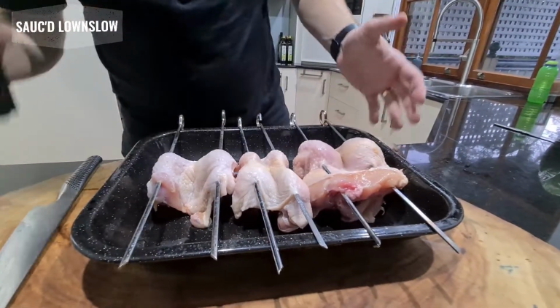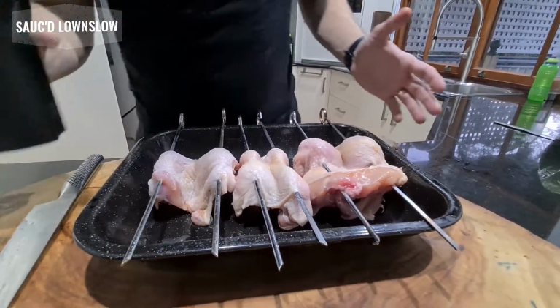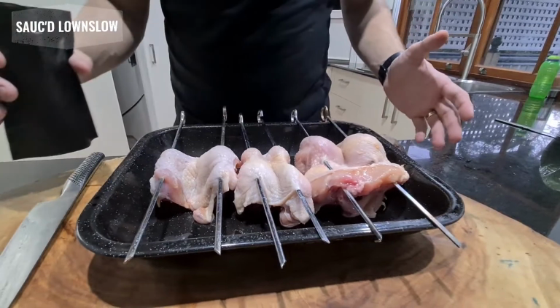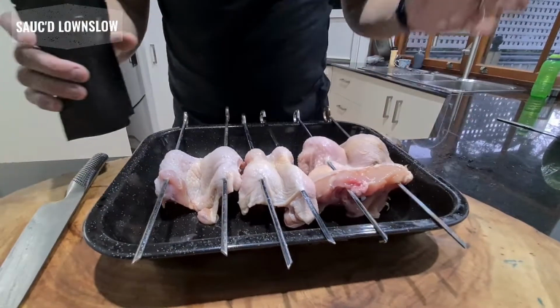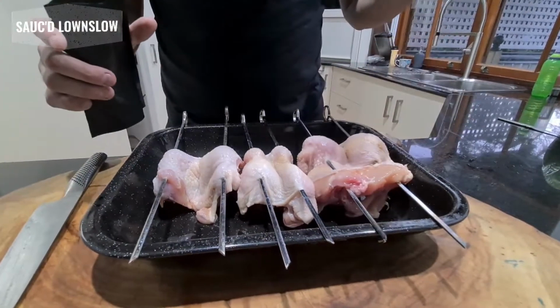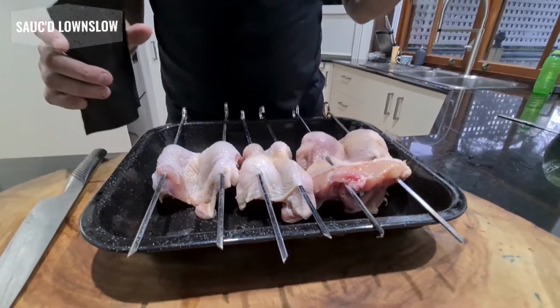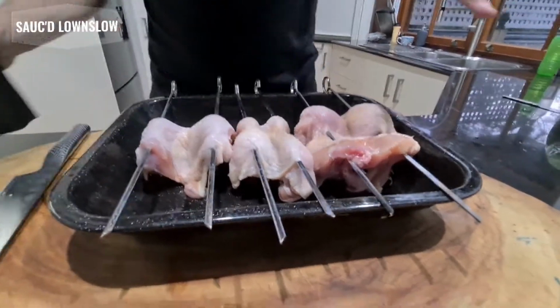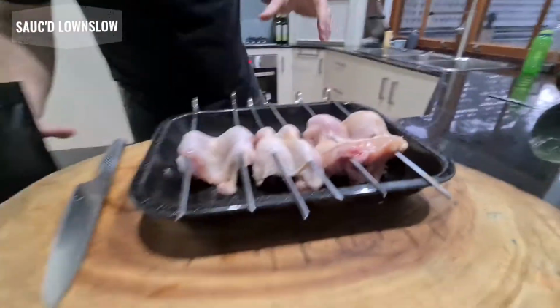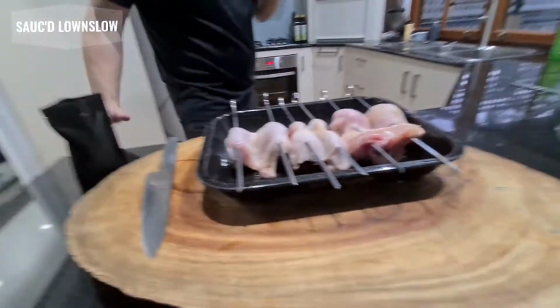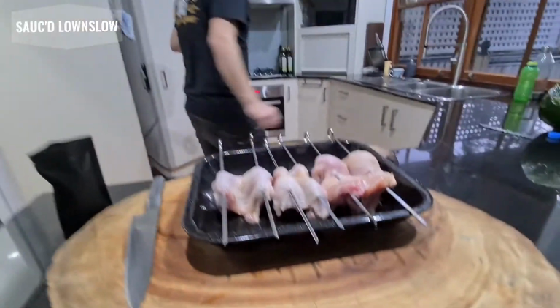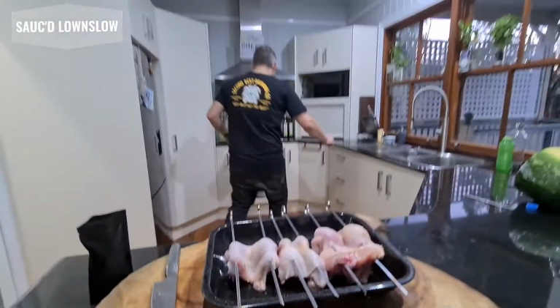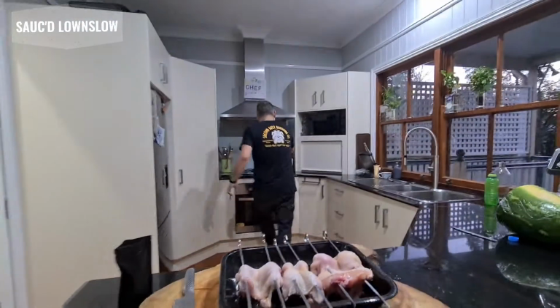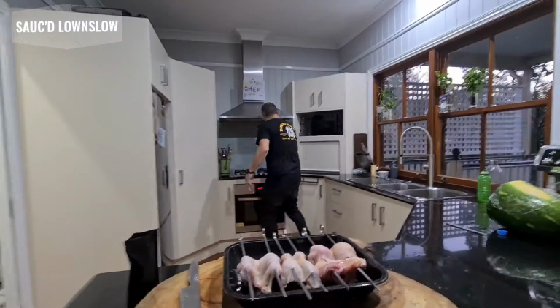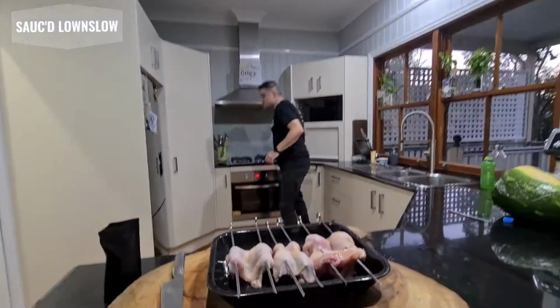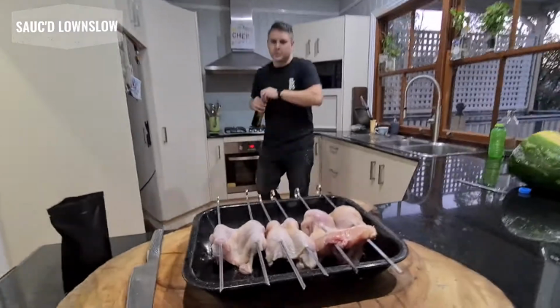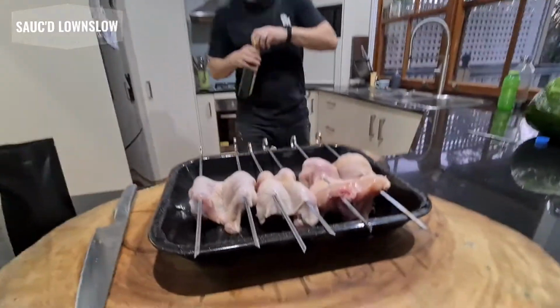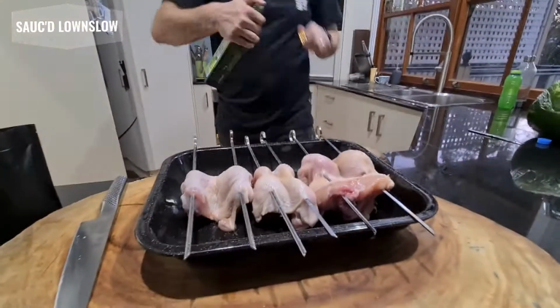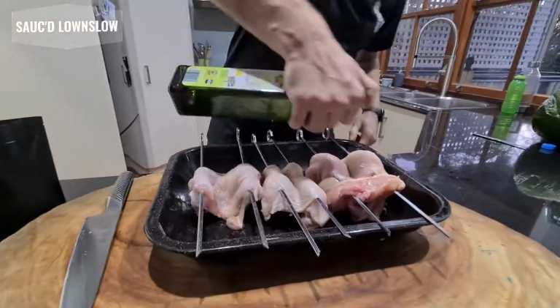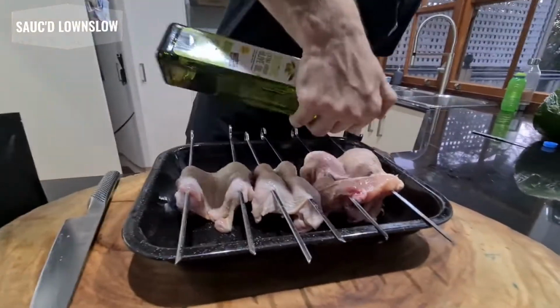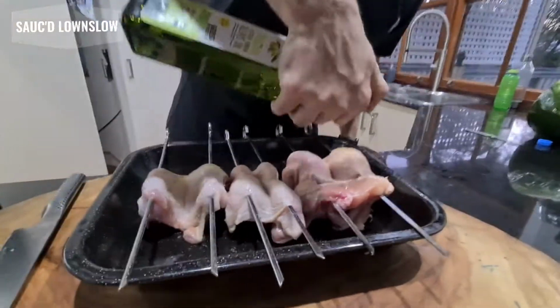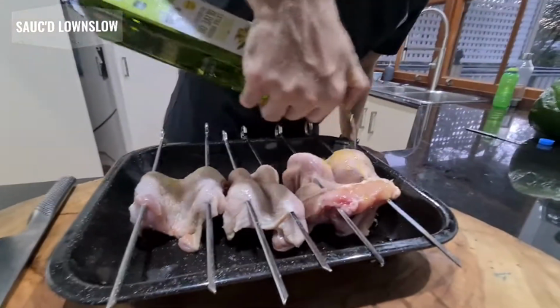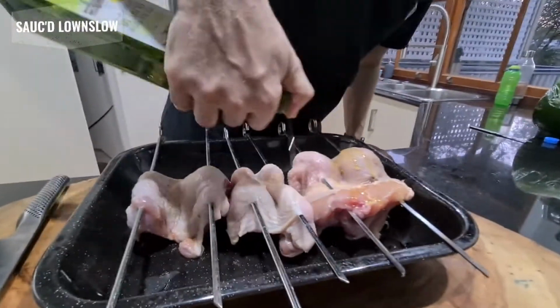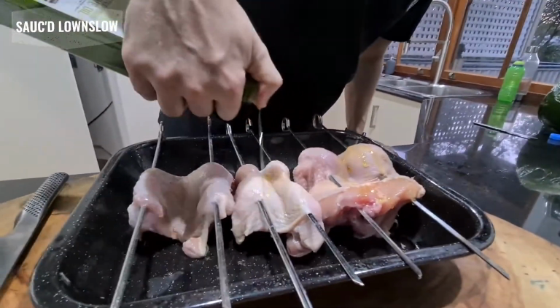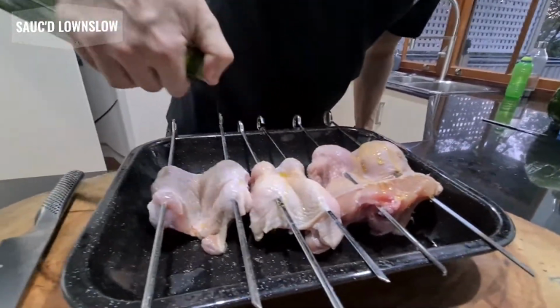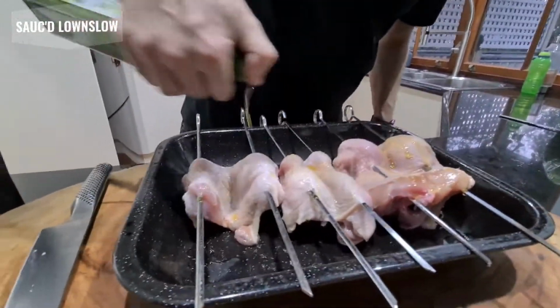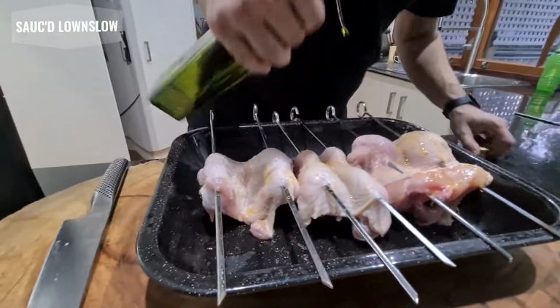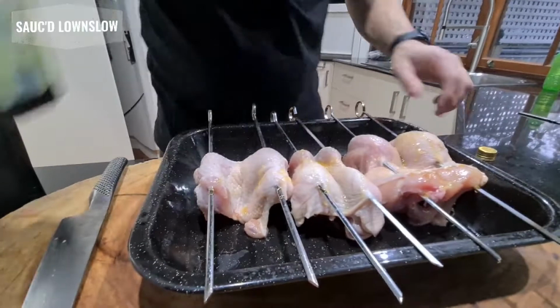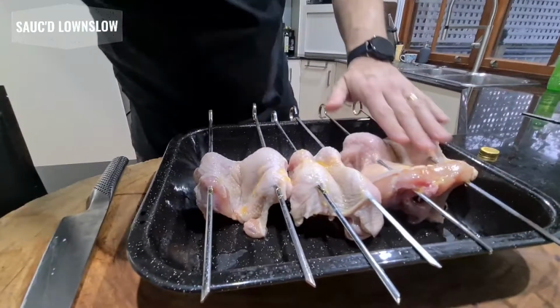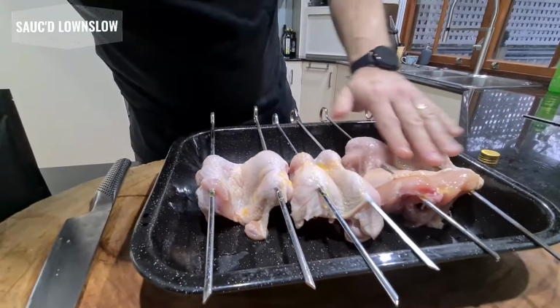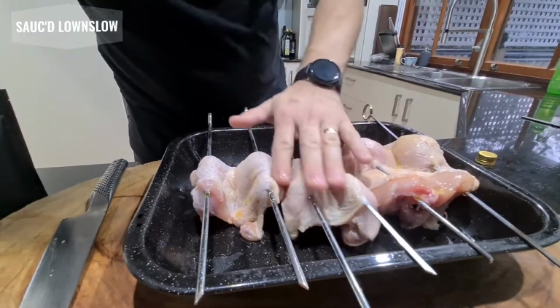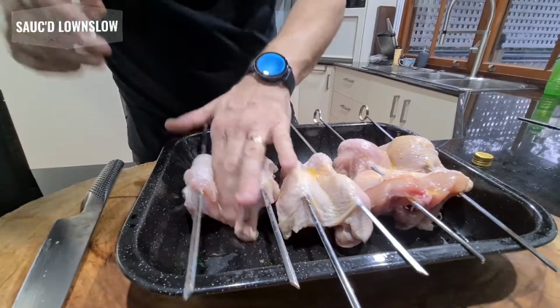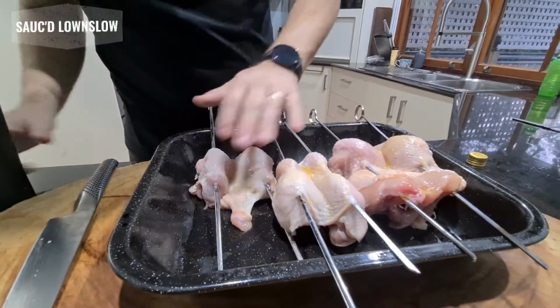All we're going to do is apply a little bit of olive oil — just get some olive oil on the skin. Don't want too much. Just going to pat that dry.